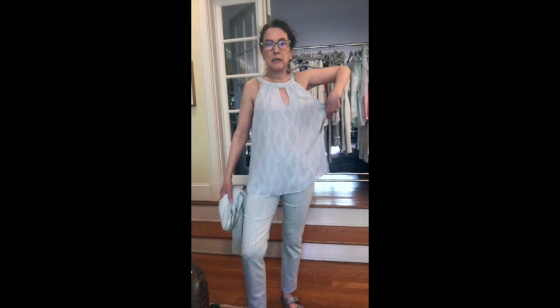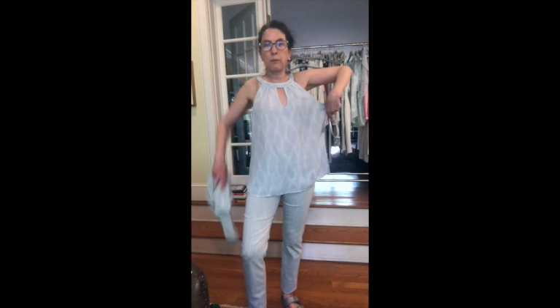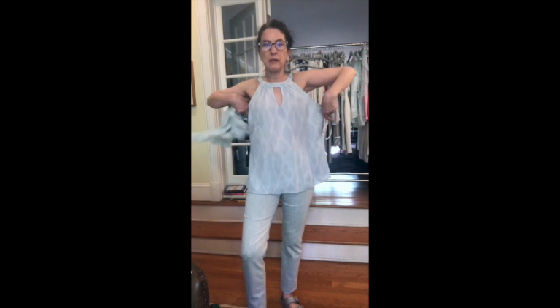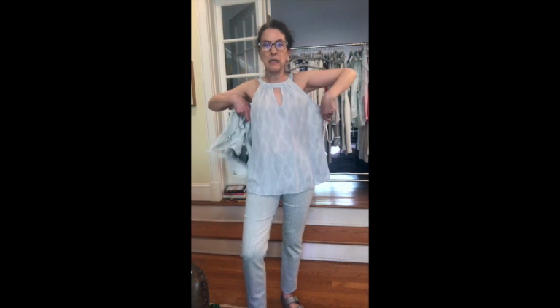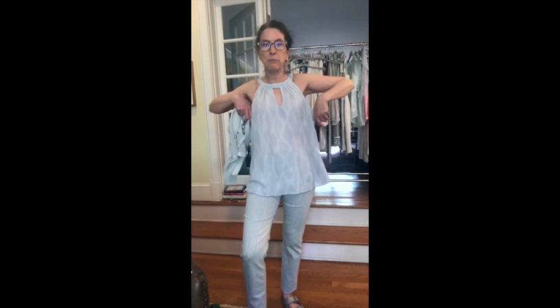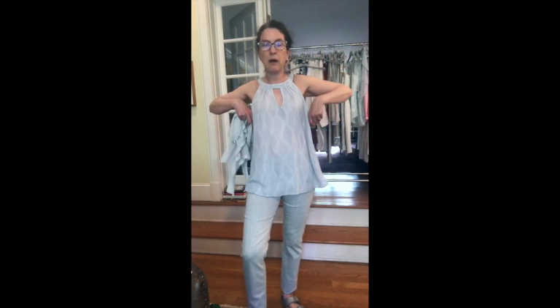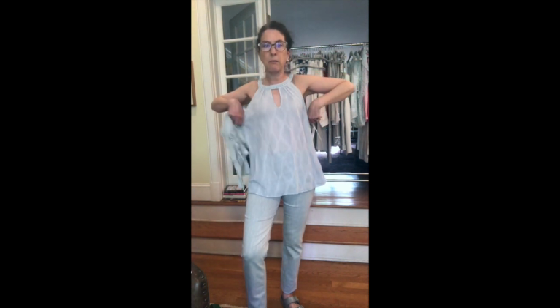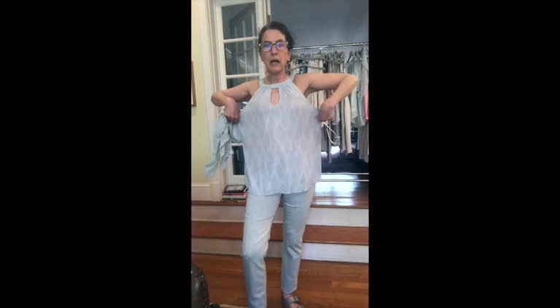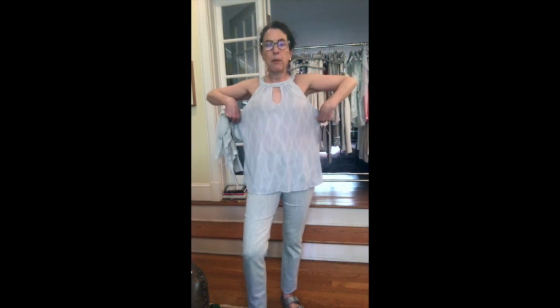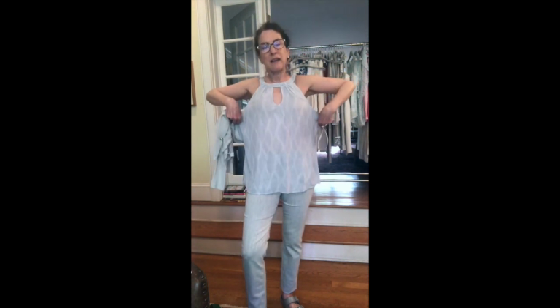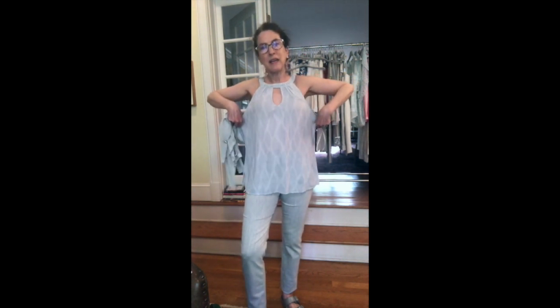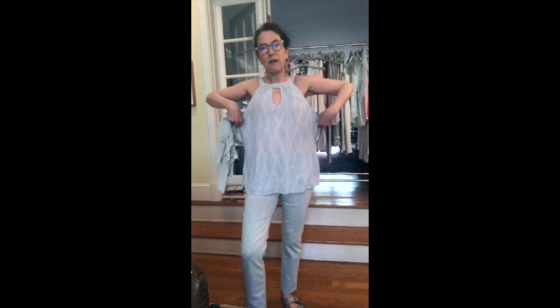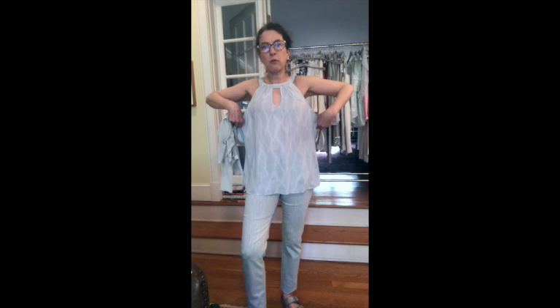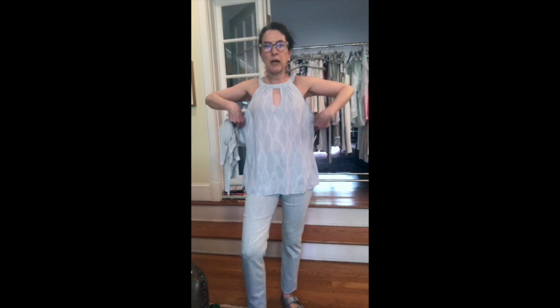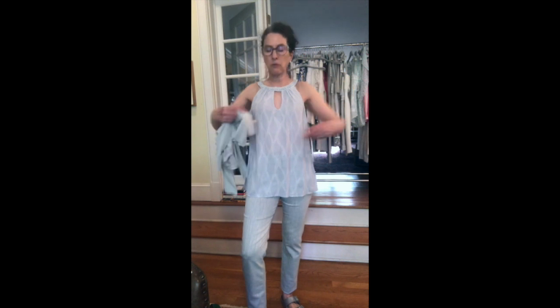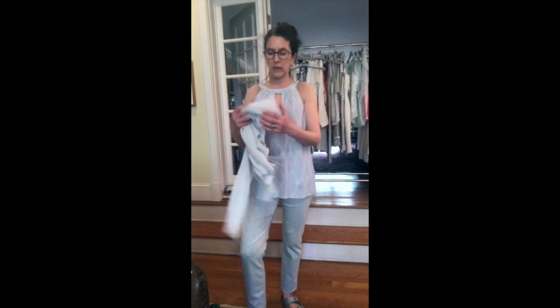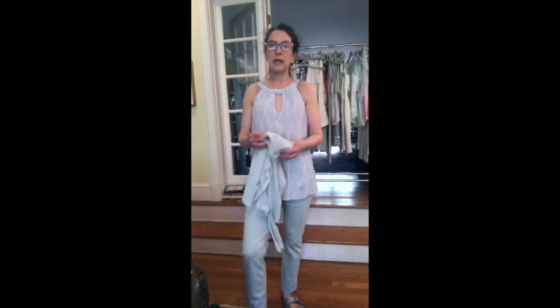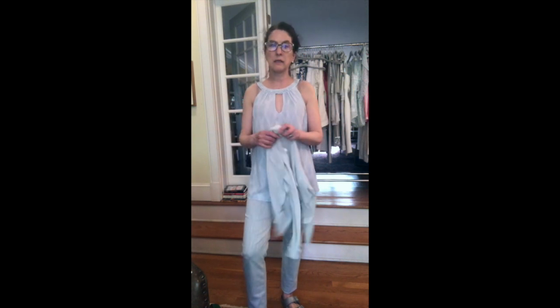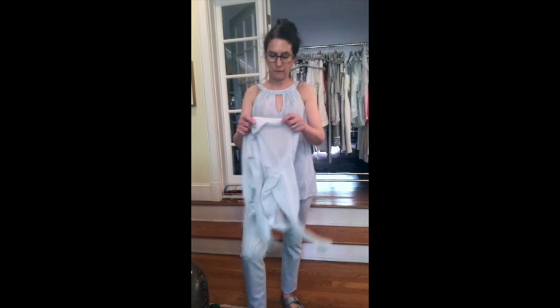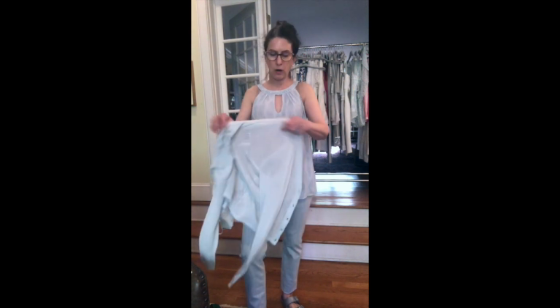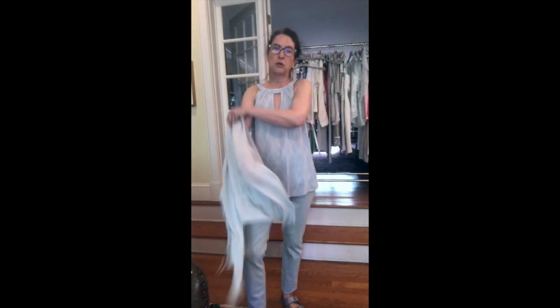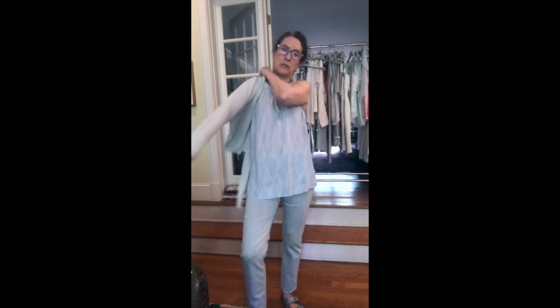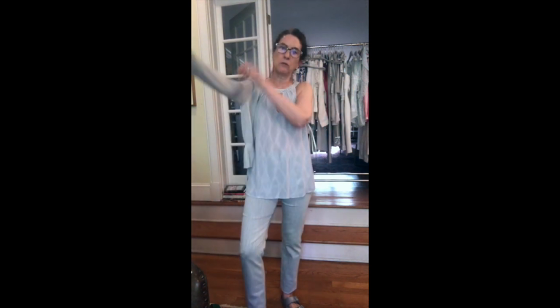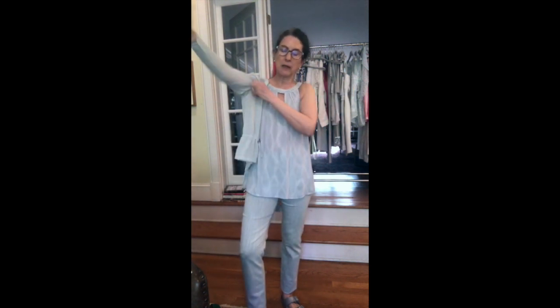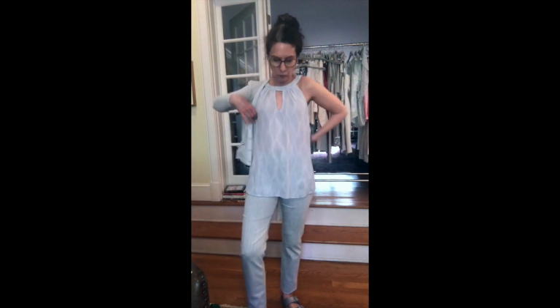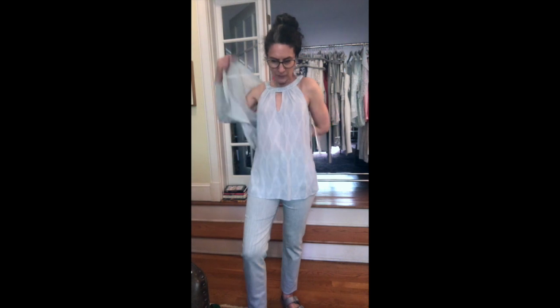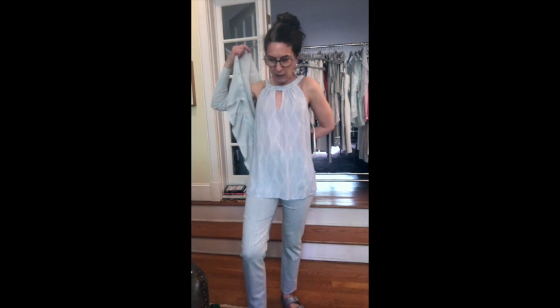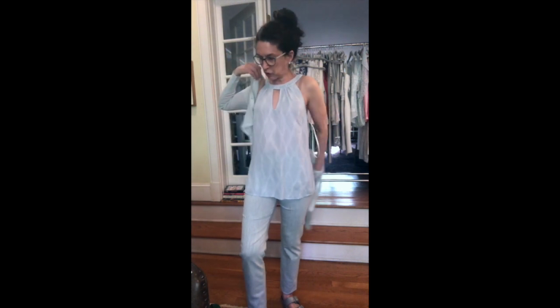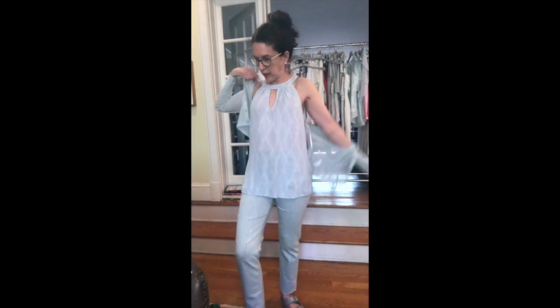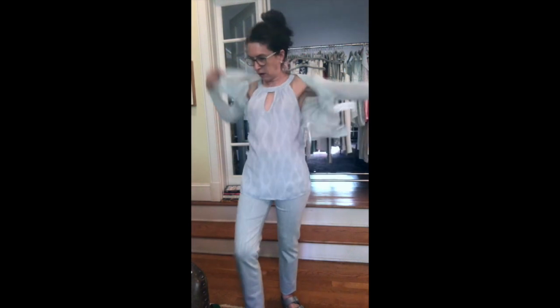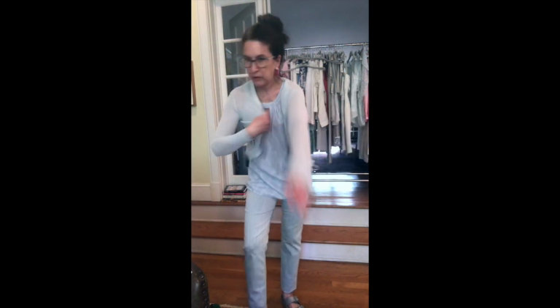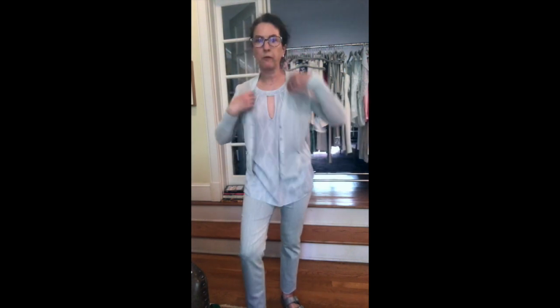Since this is a size 12 and is pretty big on me, I think if I were to order it, I might order it in a size 4 just to give me a little room.